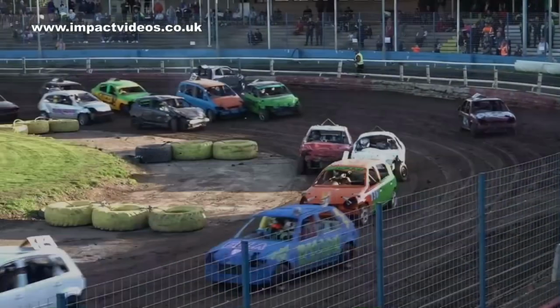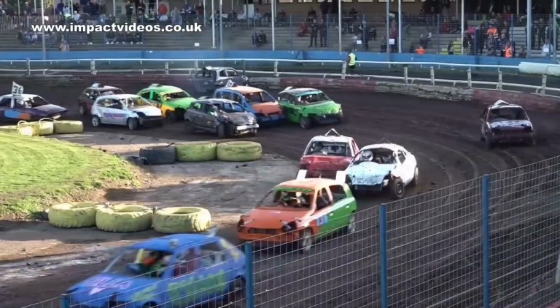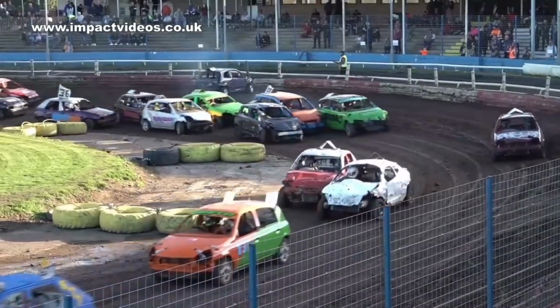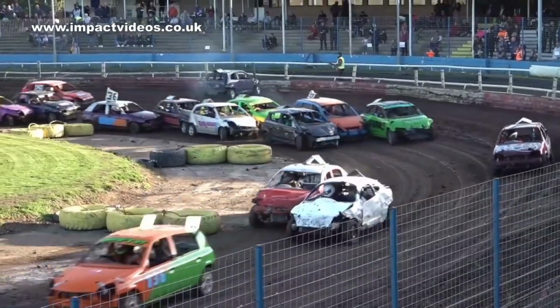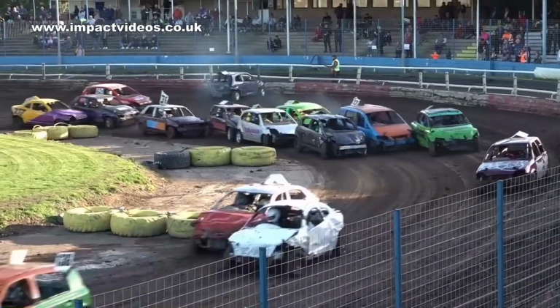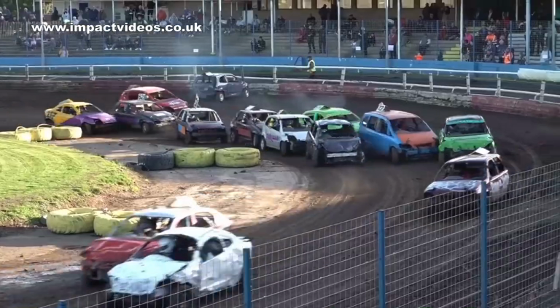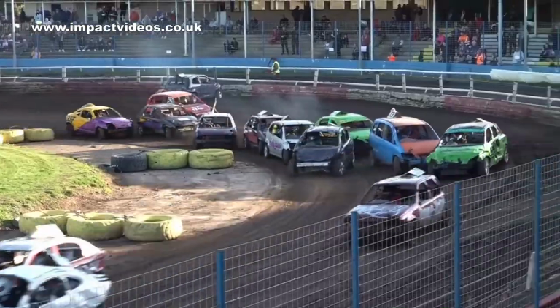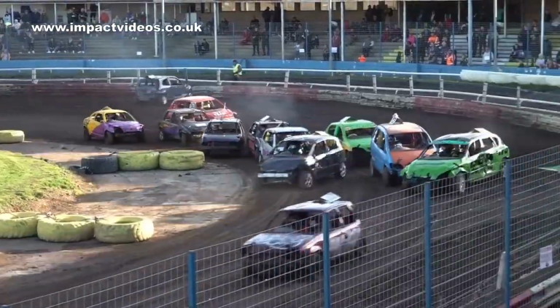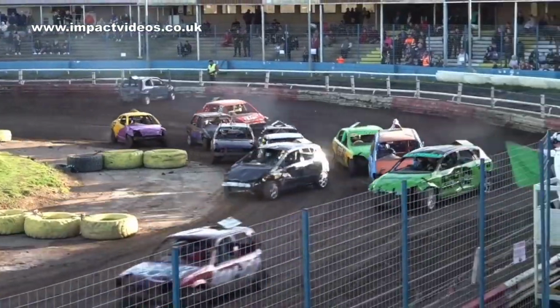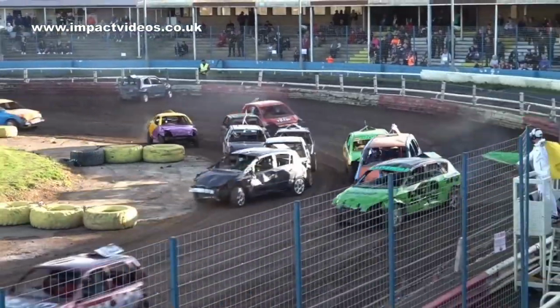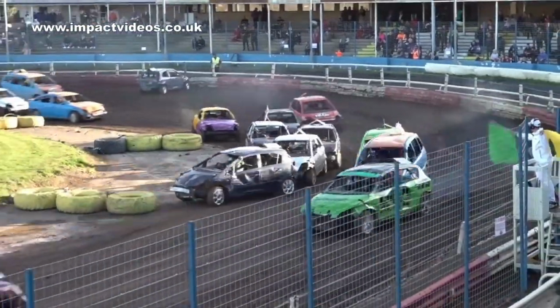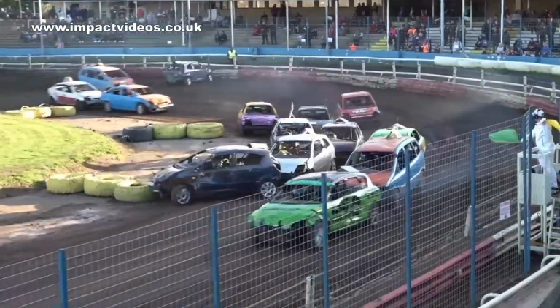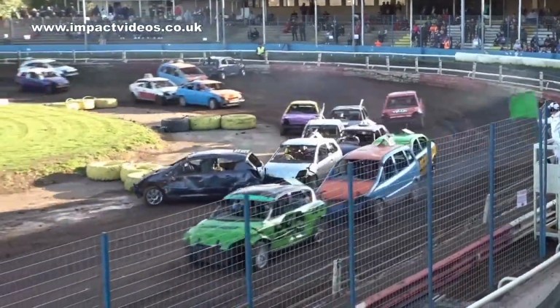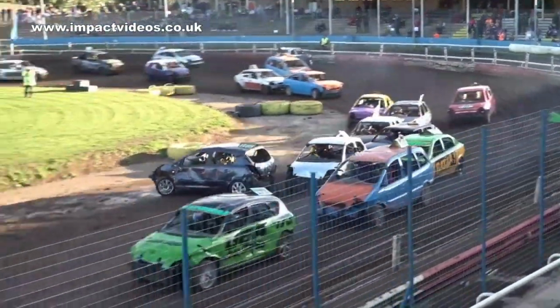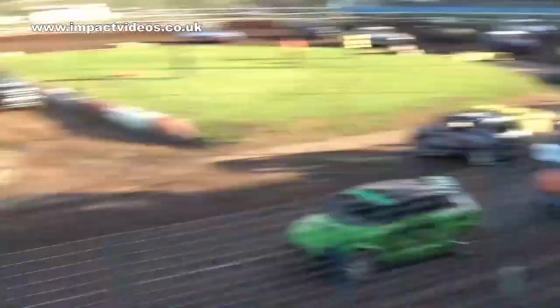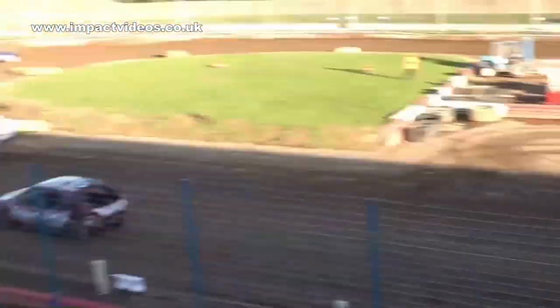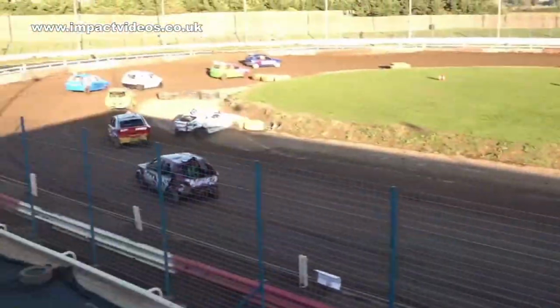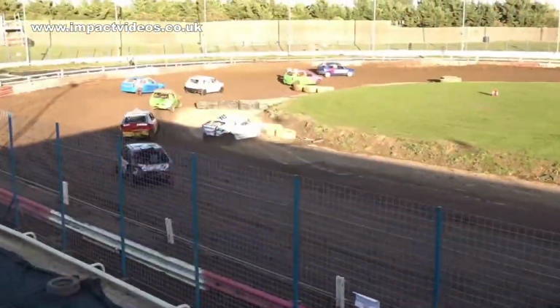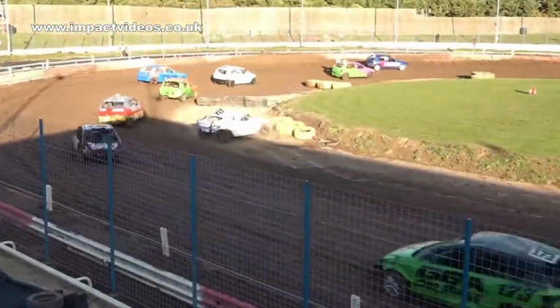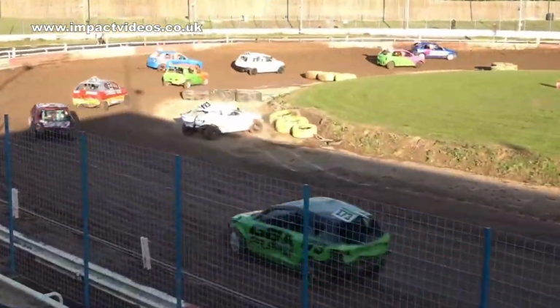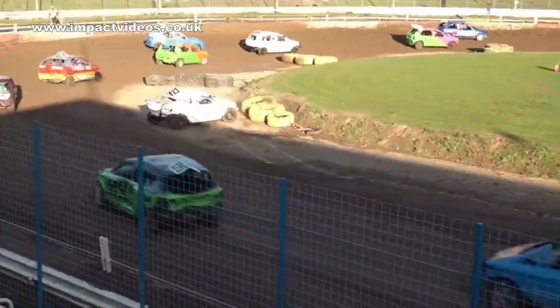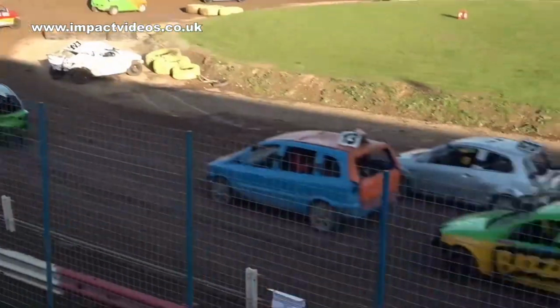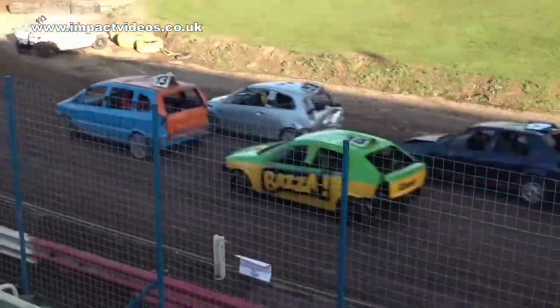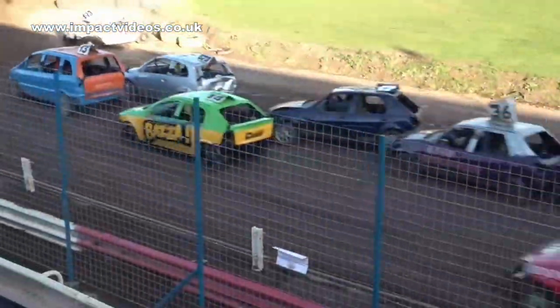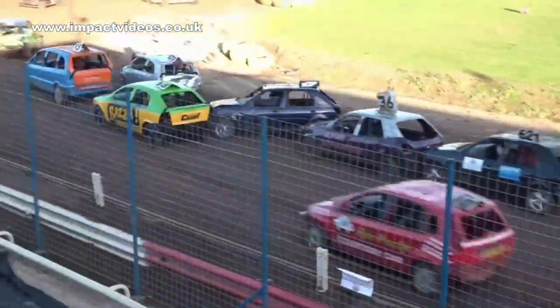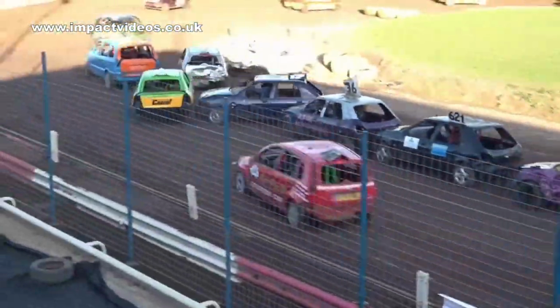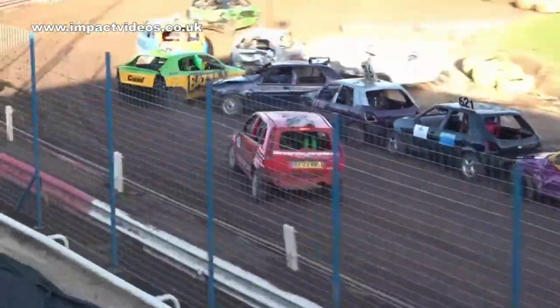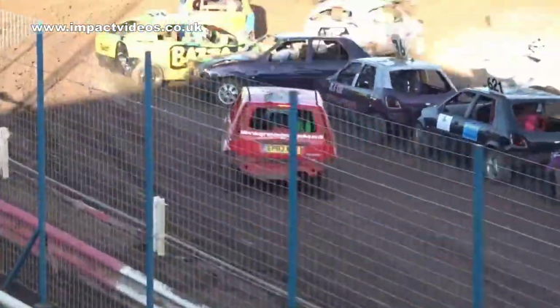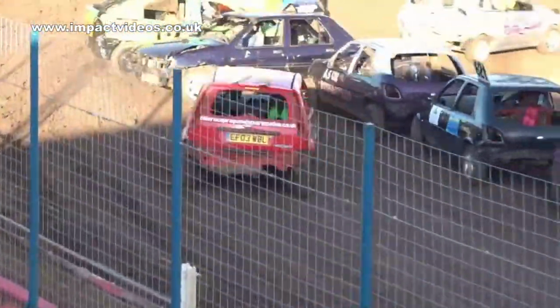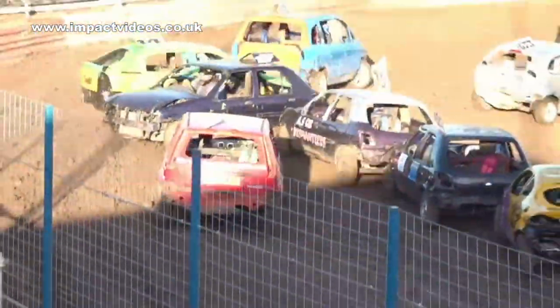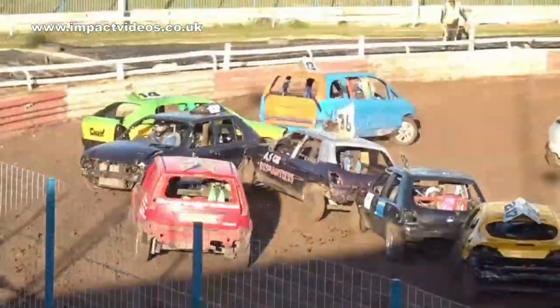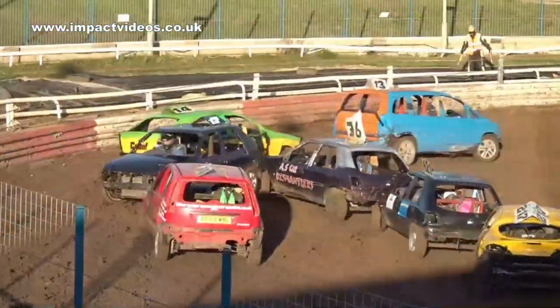We are racing over 12 laps — the bangers, loads of them out there on track. Heat number one for the bangers tonight, and already you've got a car sideways. Car 818 goes for a little spin there.